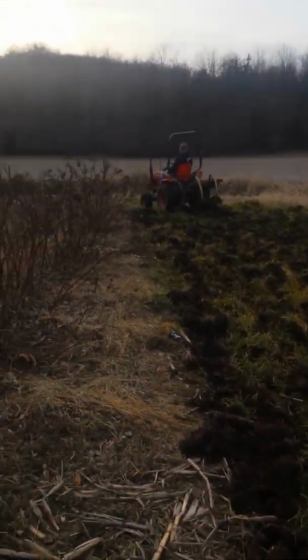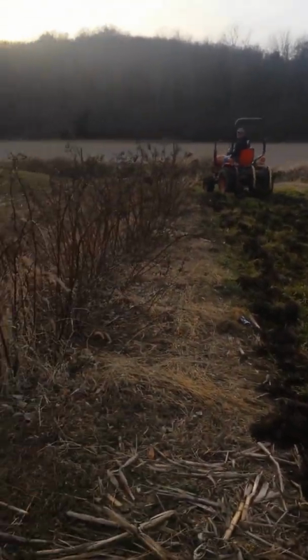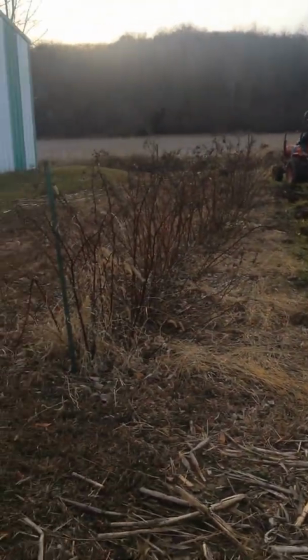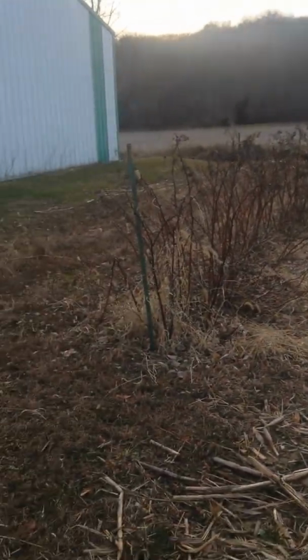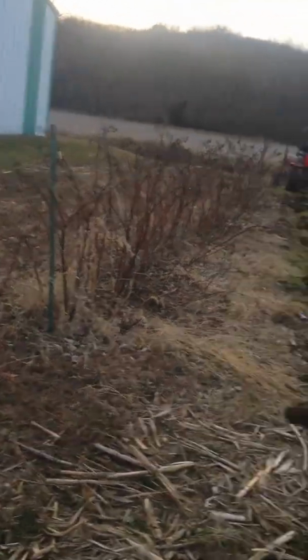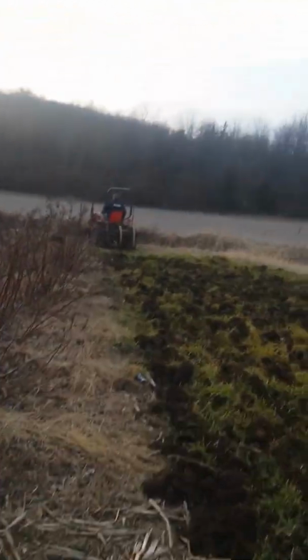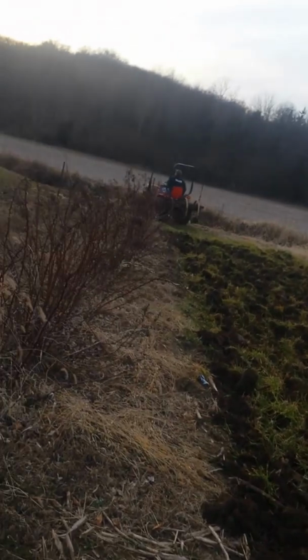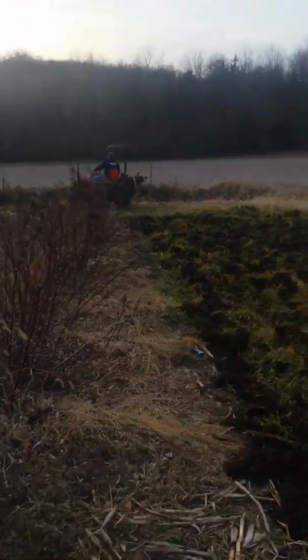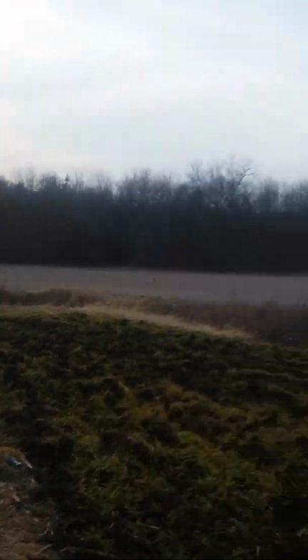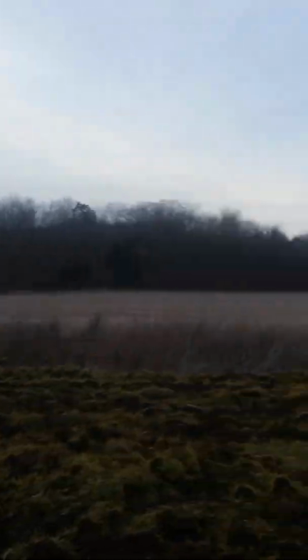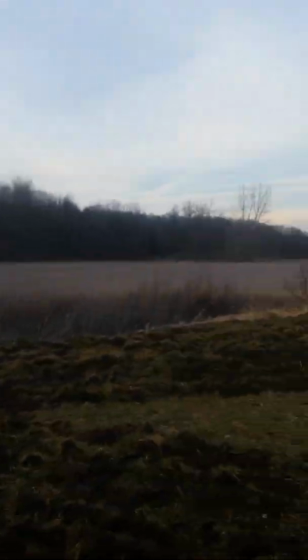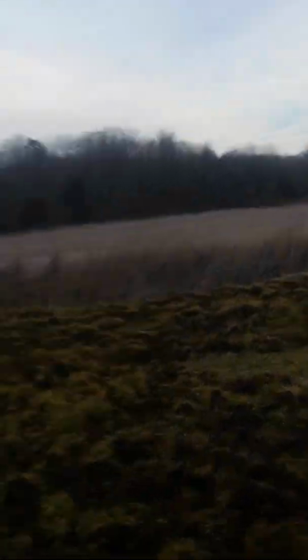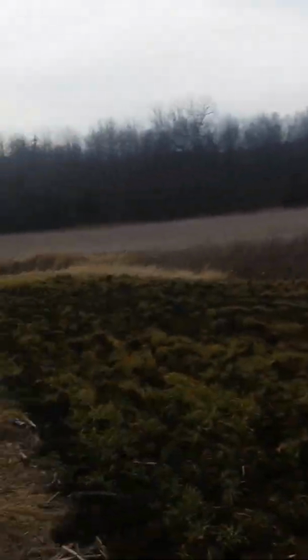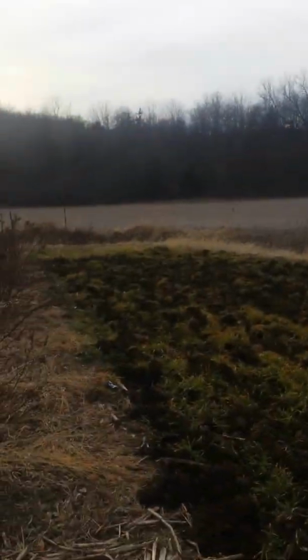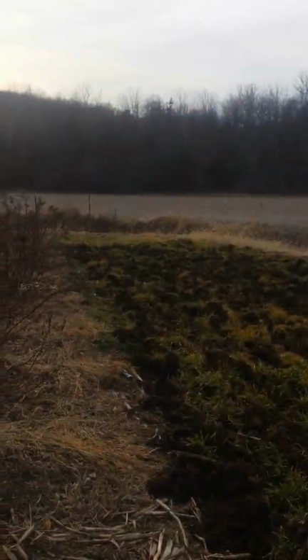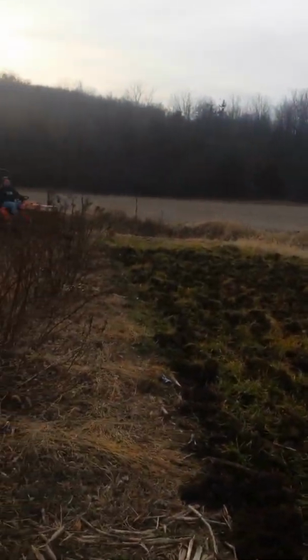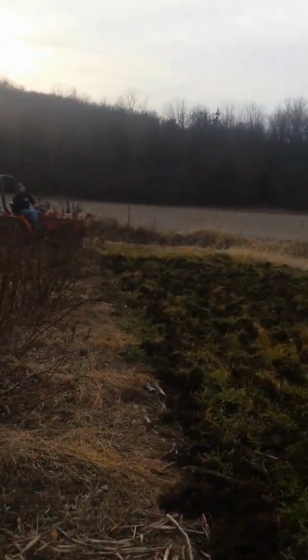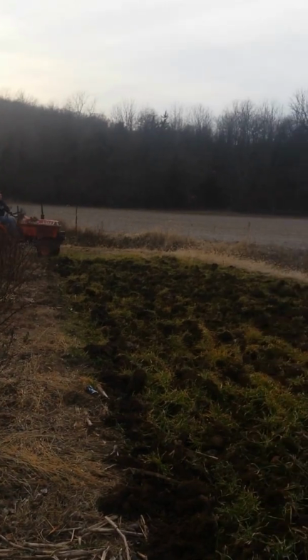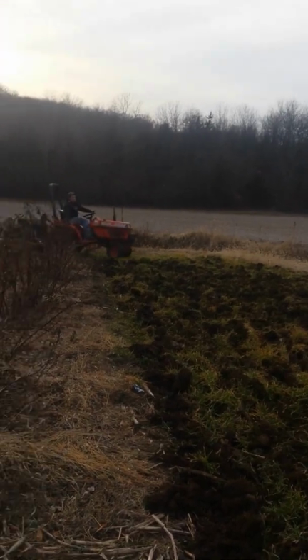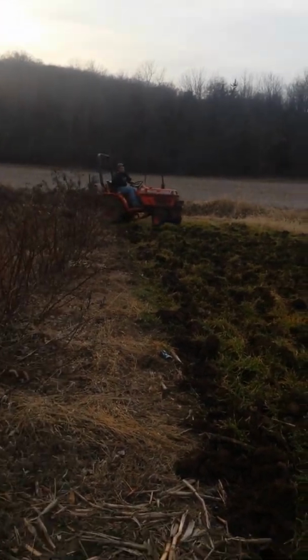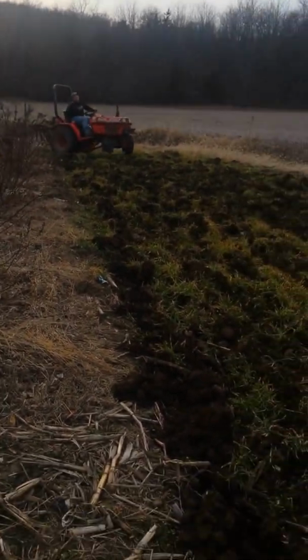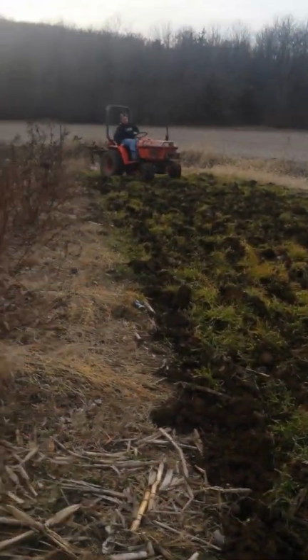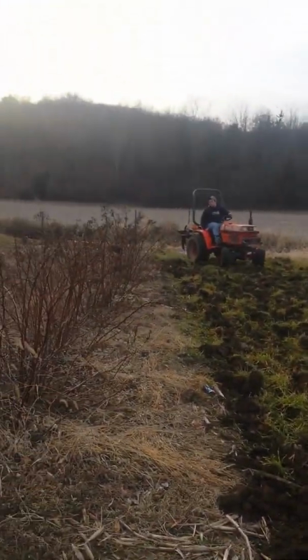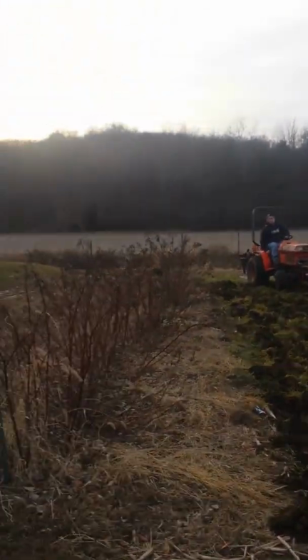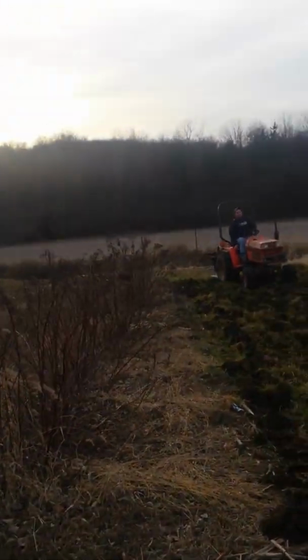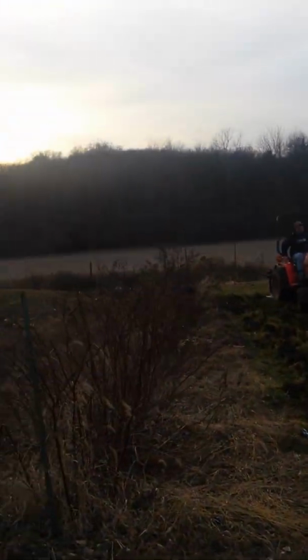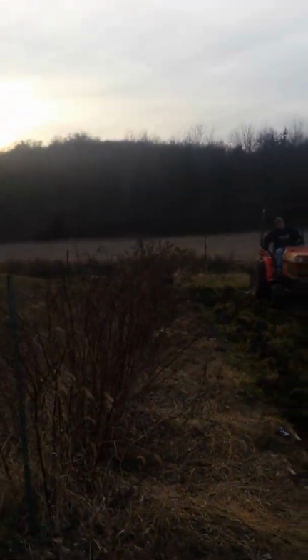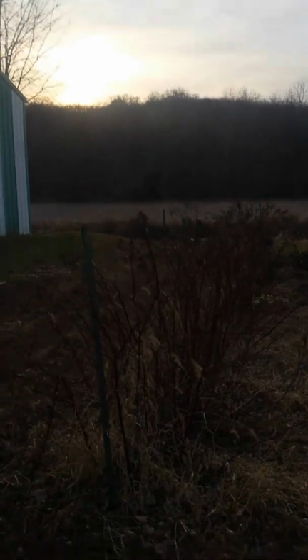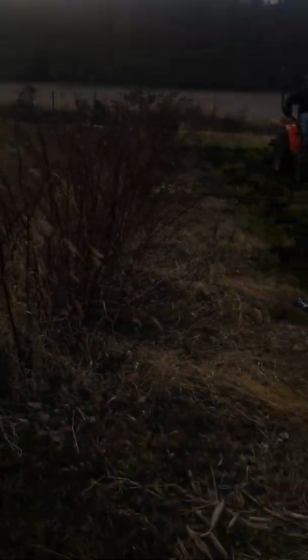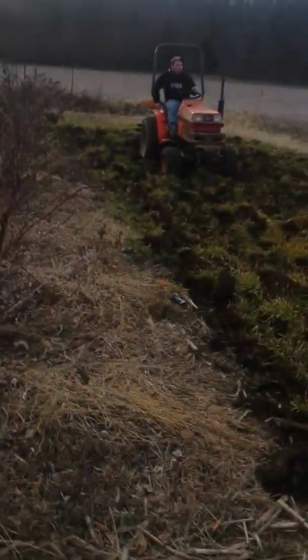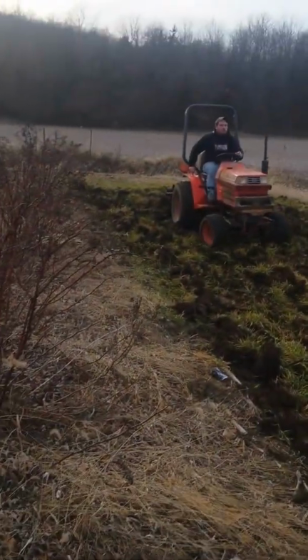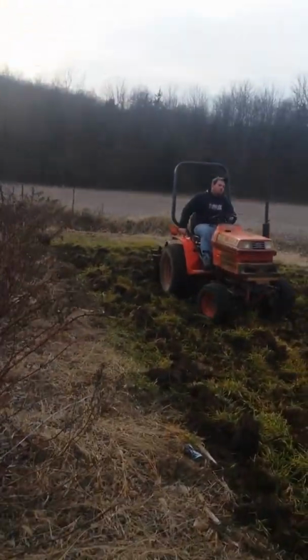We've got some raspberry bushes right there. Got a five-acre plot back there — we haven't got anything in there. We've been doing no-till this year, but we're going to do a till. We found out the no-till program is not working very well for us out here in the soil.